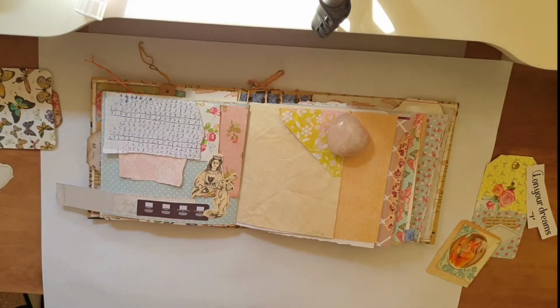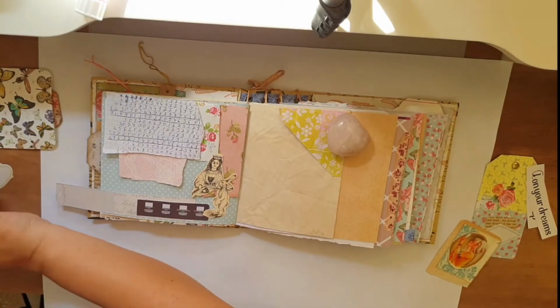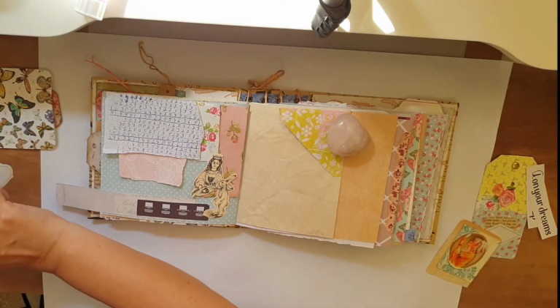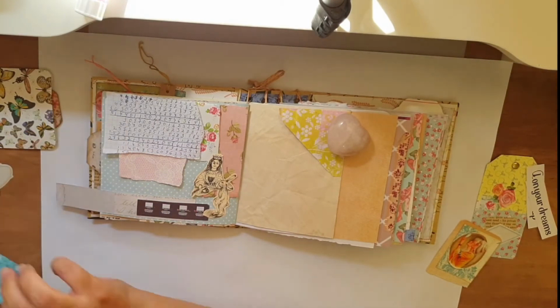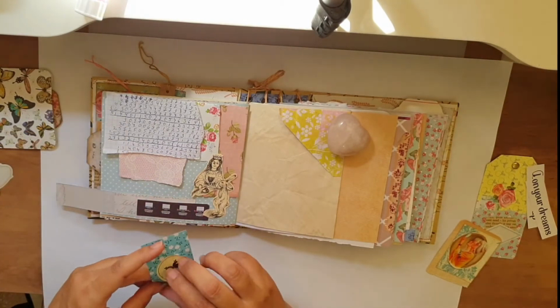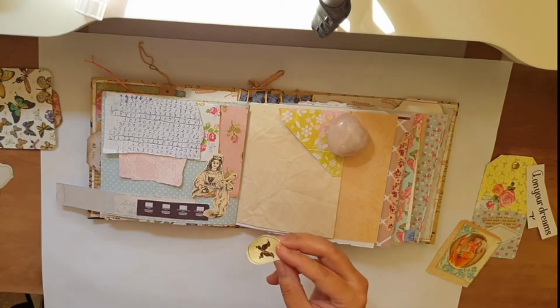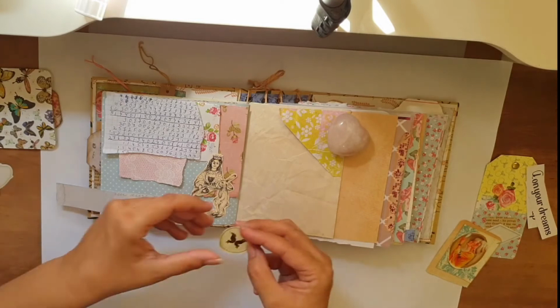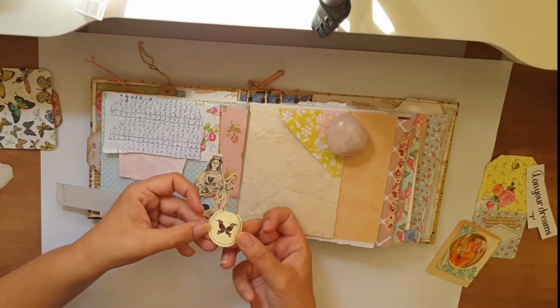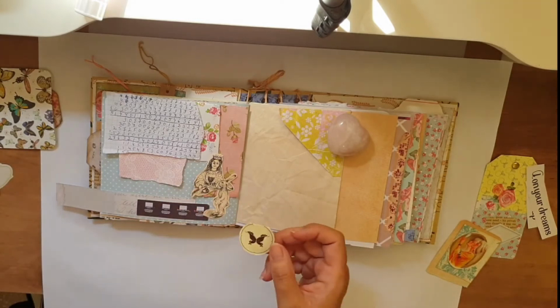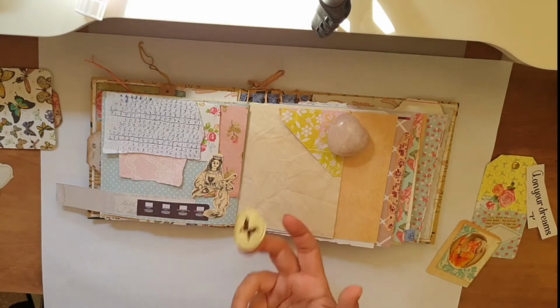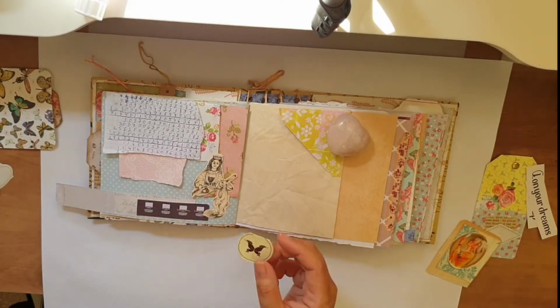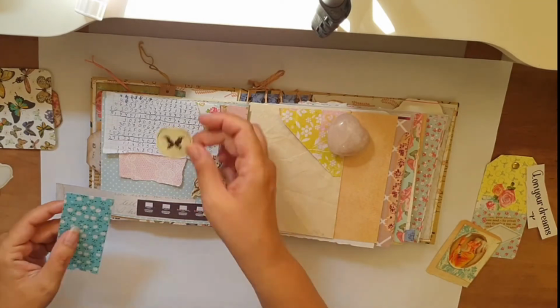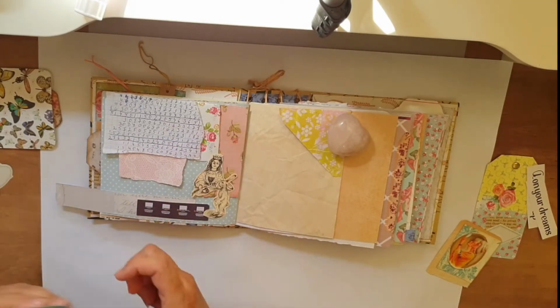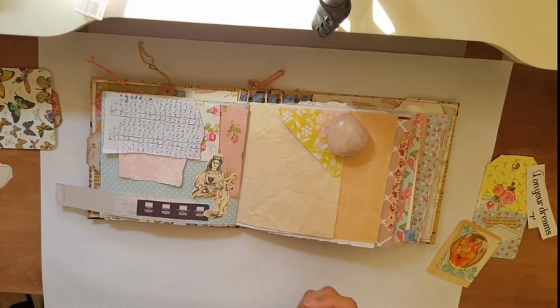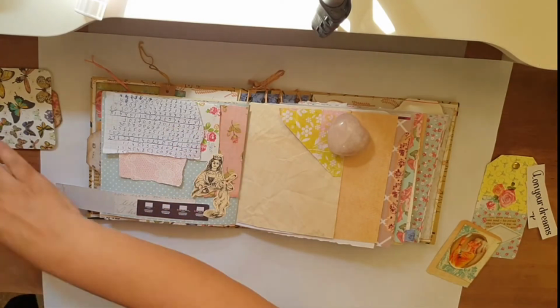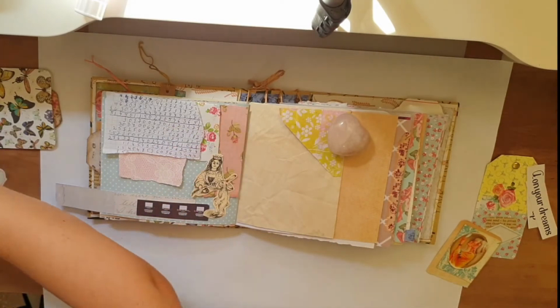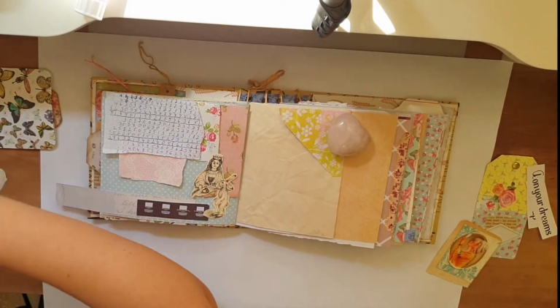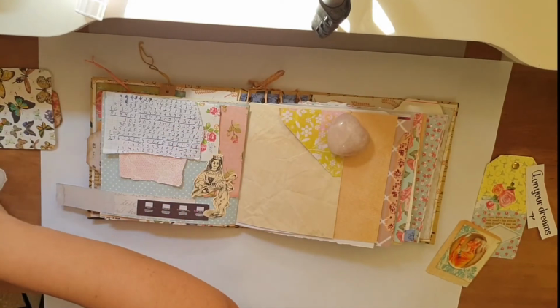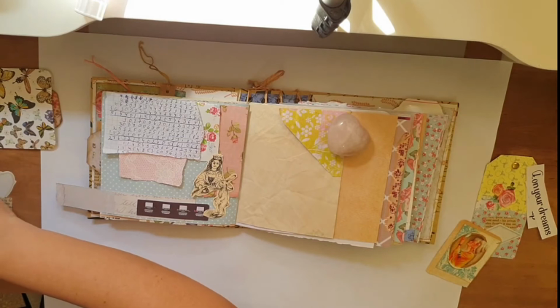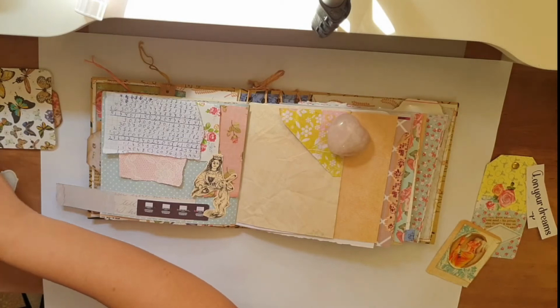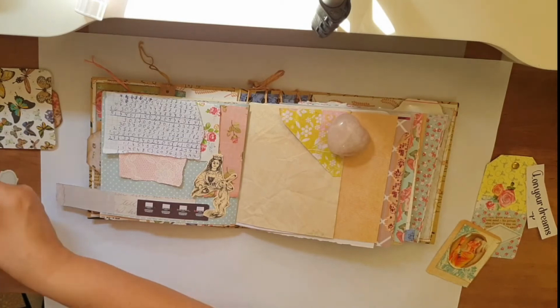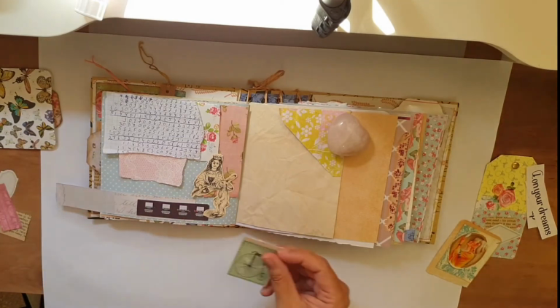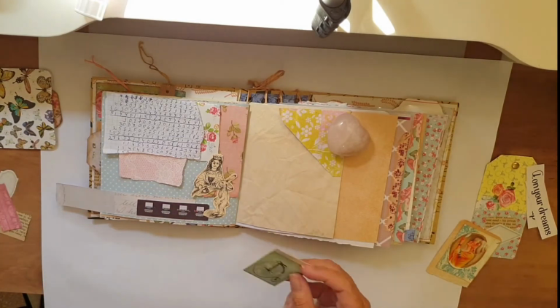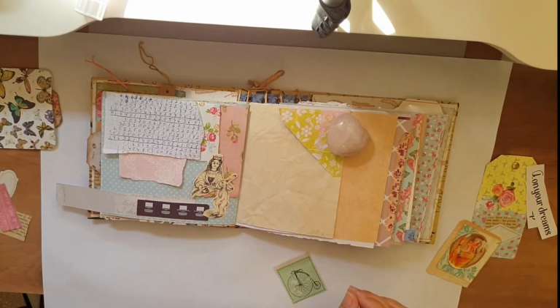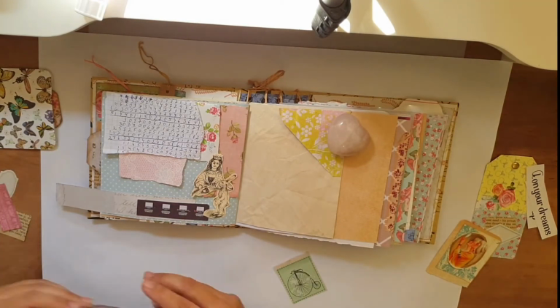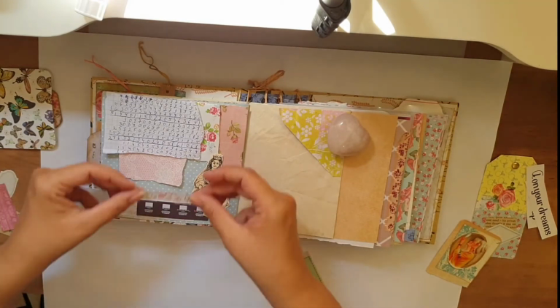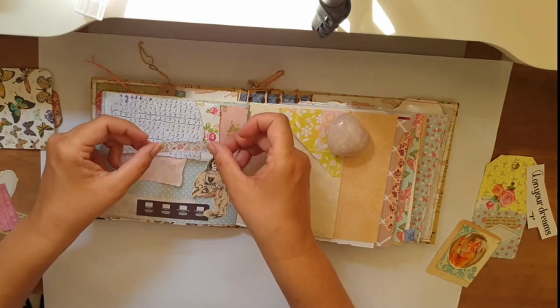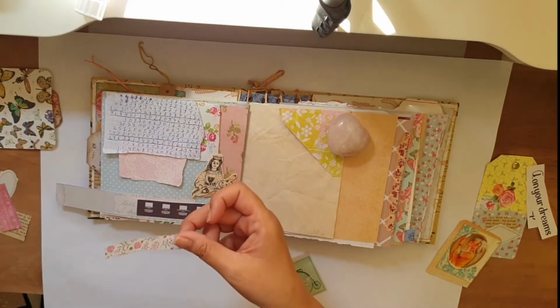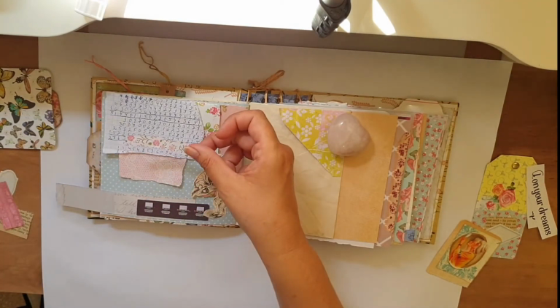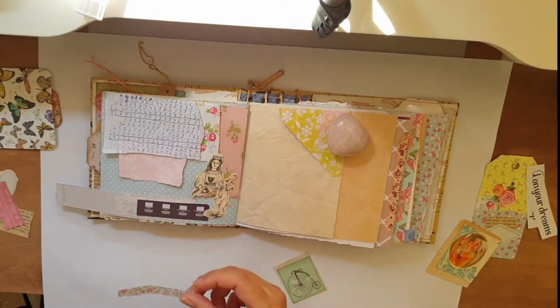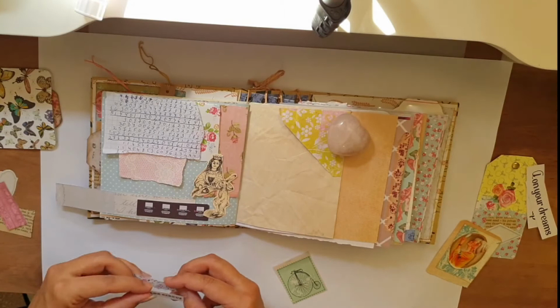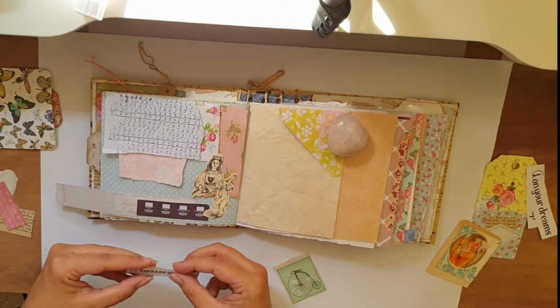I have this cute sticker from some almond butter that I had and I really love the sticker so I kept it. I'm still trying to figure out what is missing in the first page as it's still missing something.